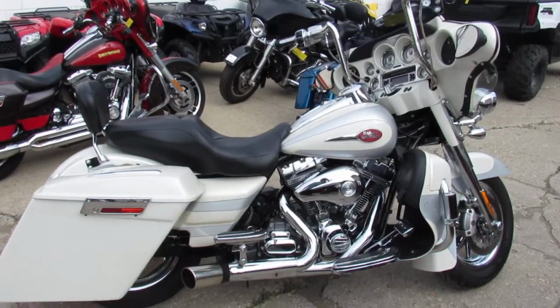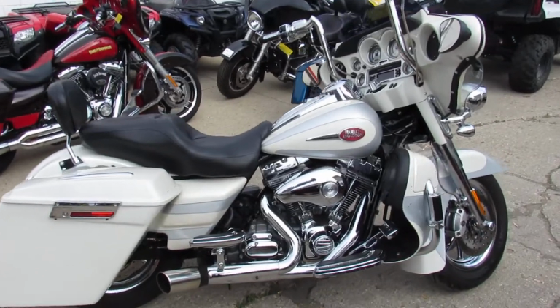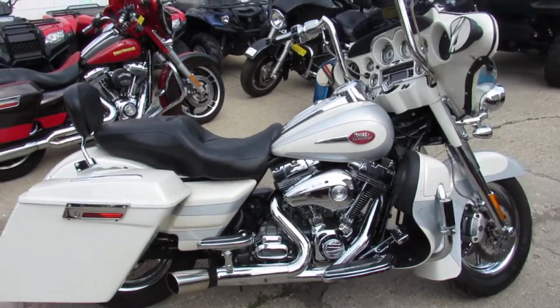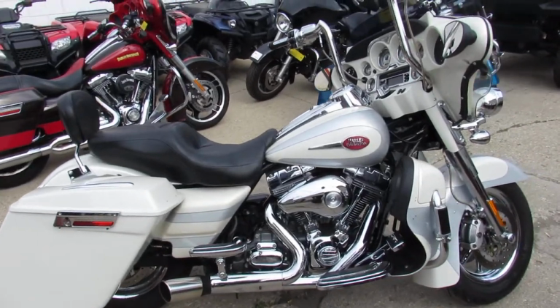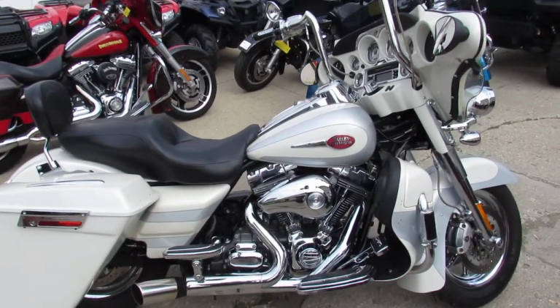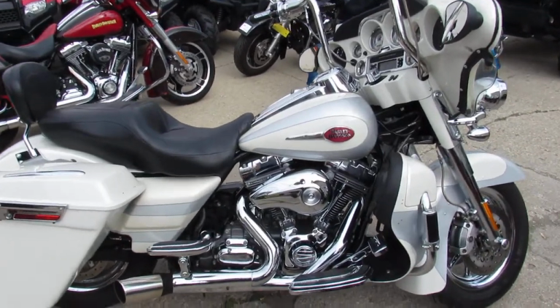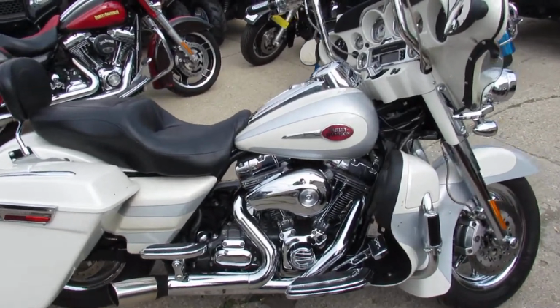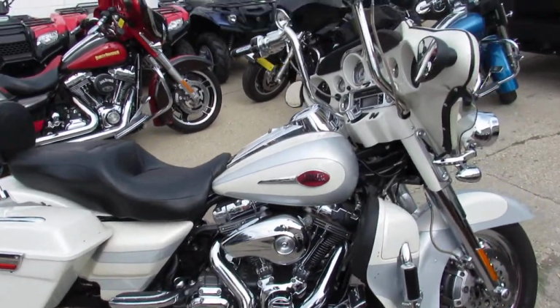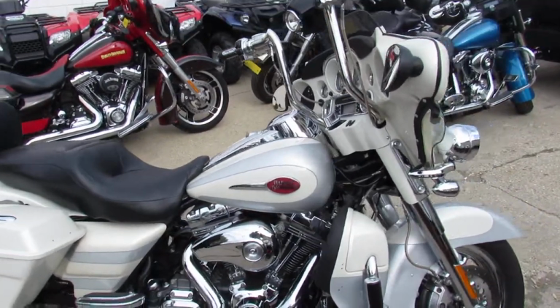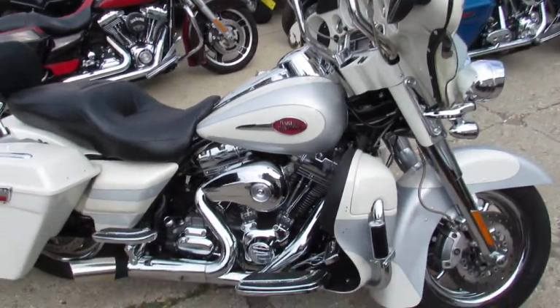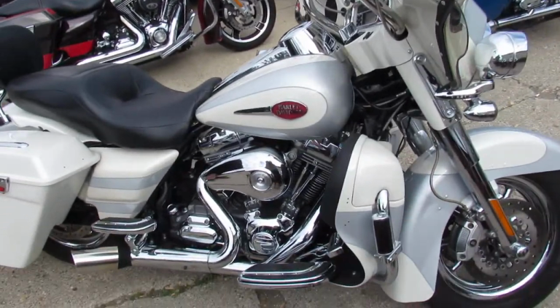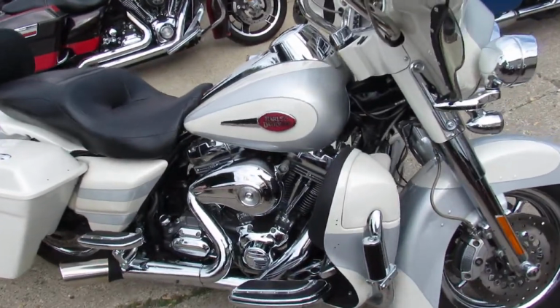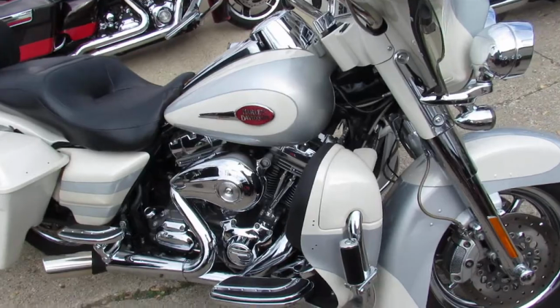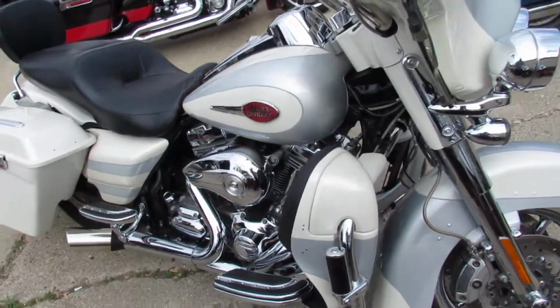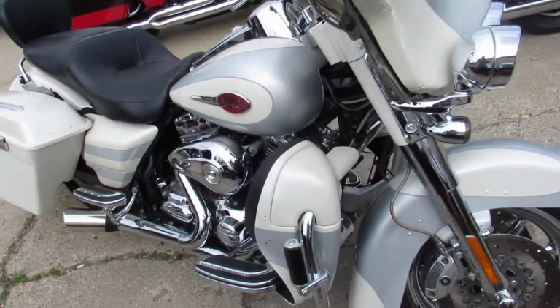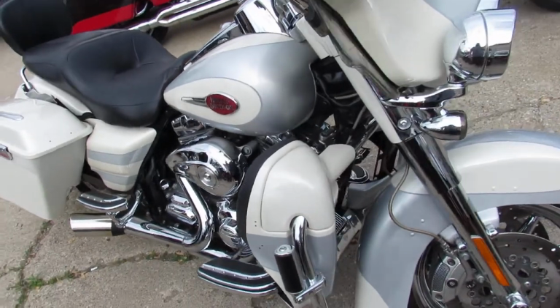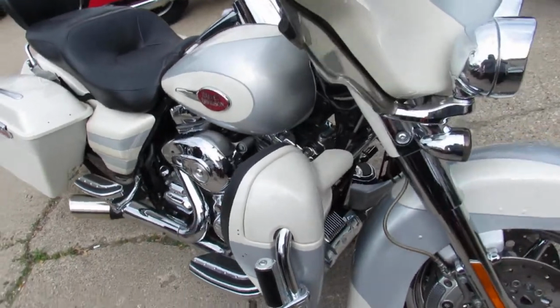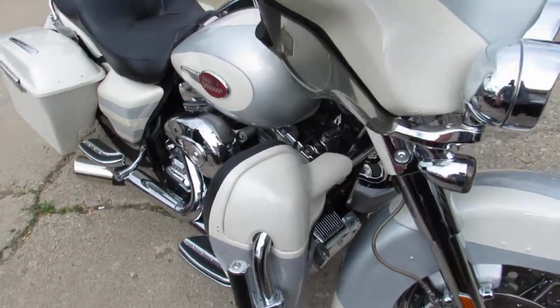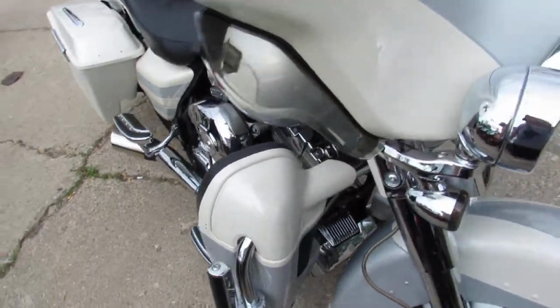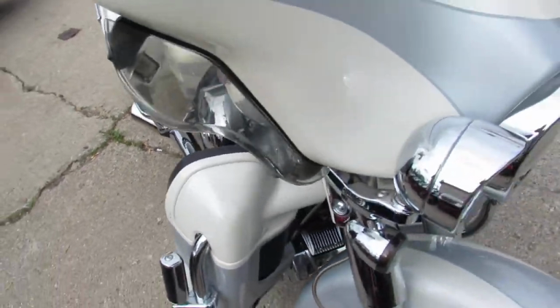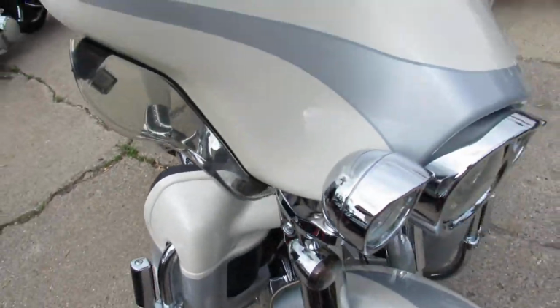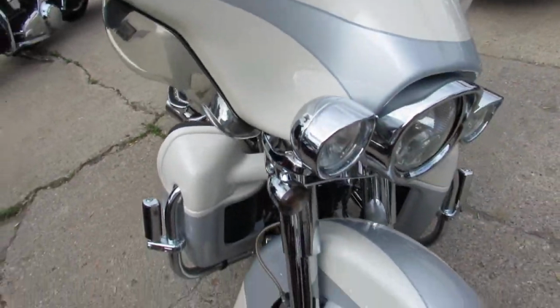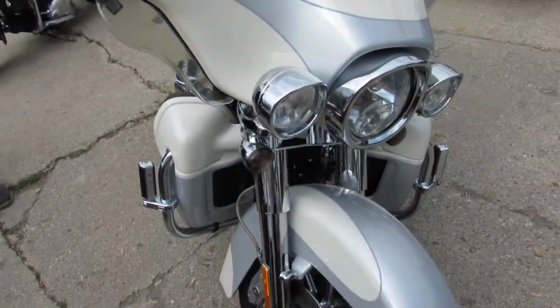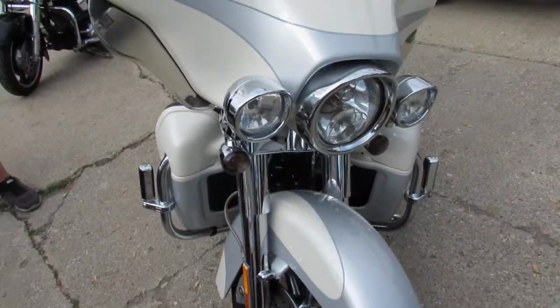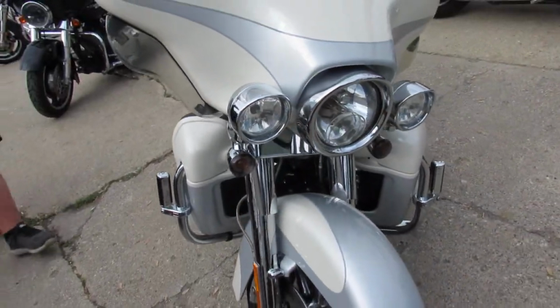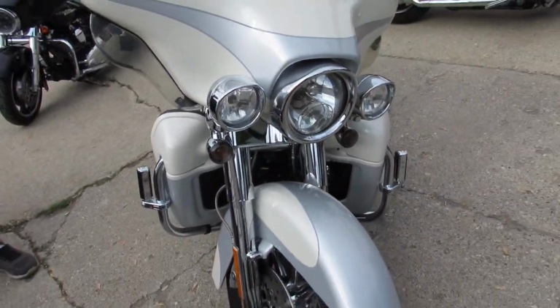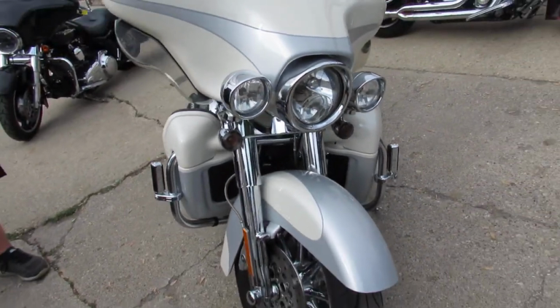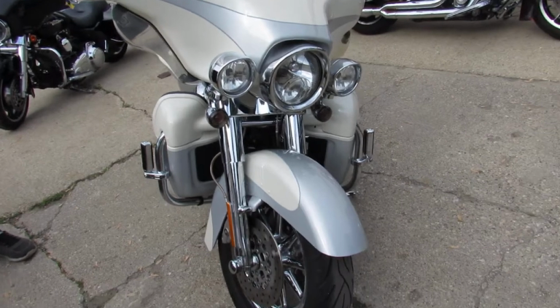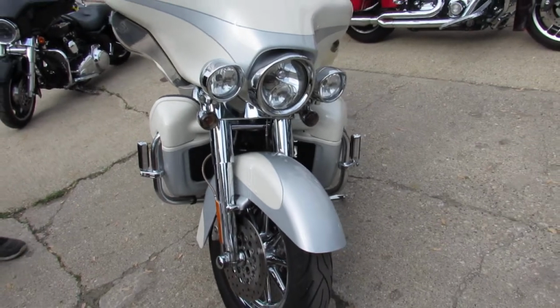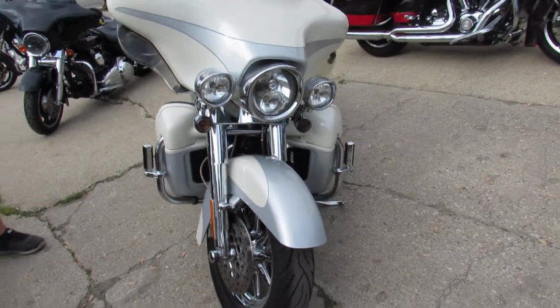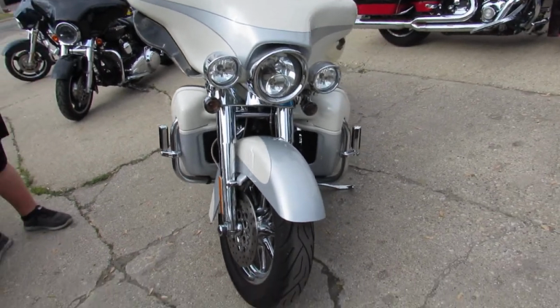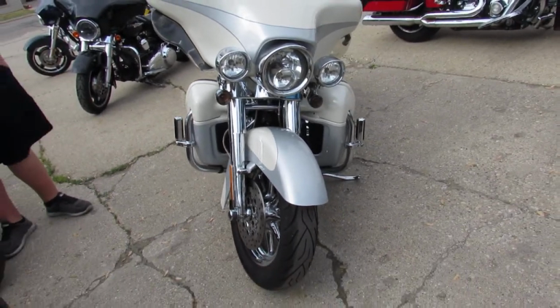Hey guys, it's PurplePolice.com here doing some videos on our used bikes. We have over 300 used Harley Davidsons in our showroom for sale, and I'm going to show you the used Harley Electroglide Screaming Eagle.